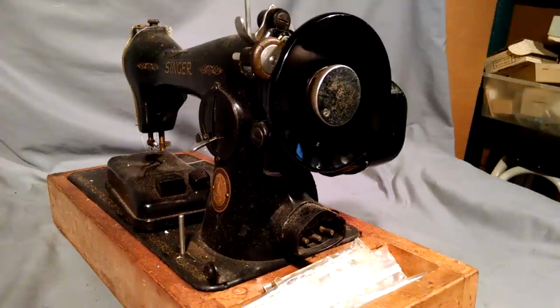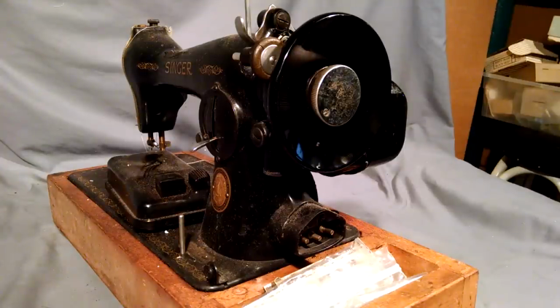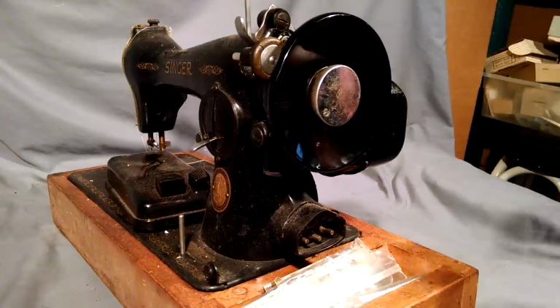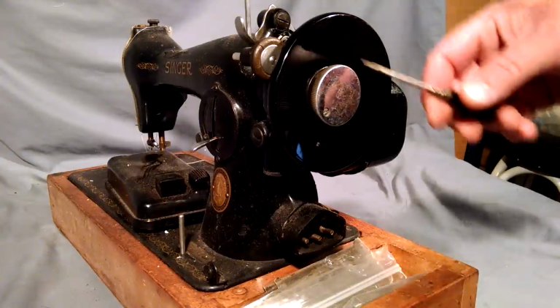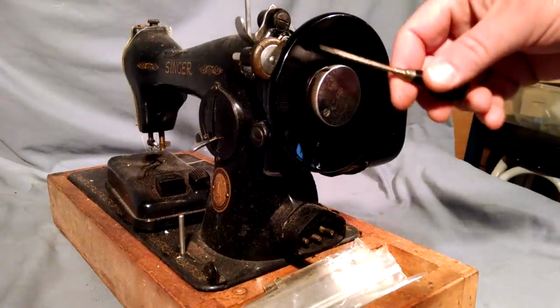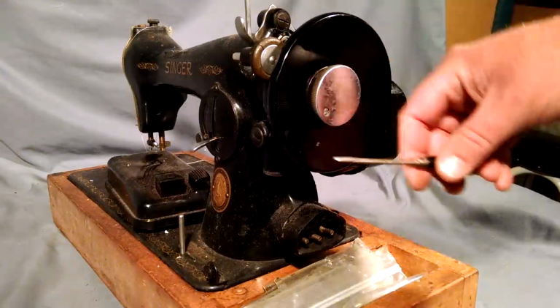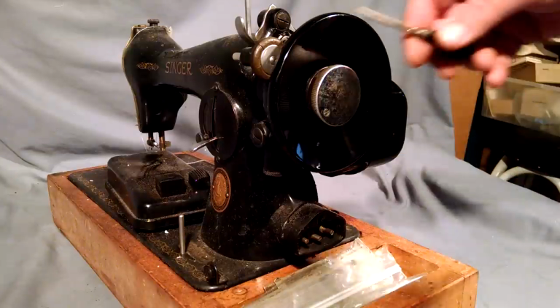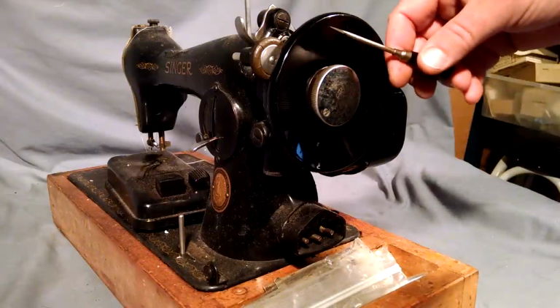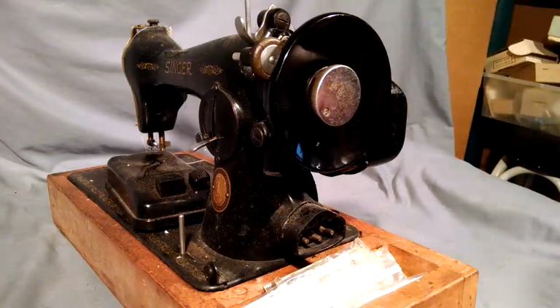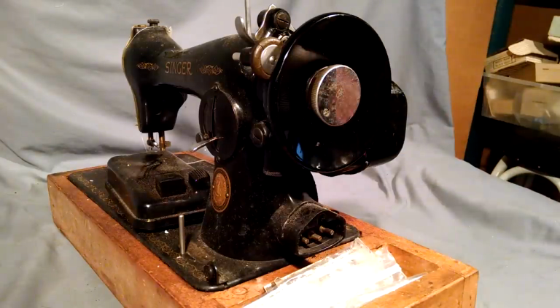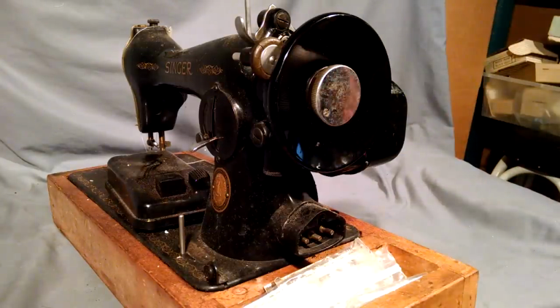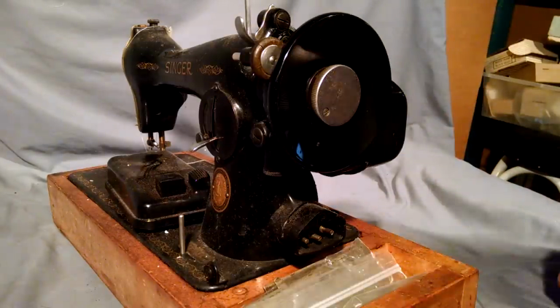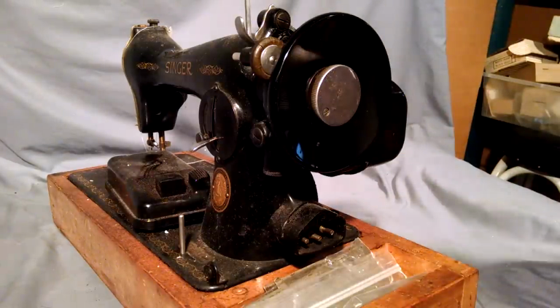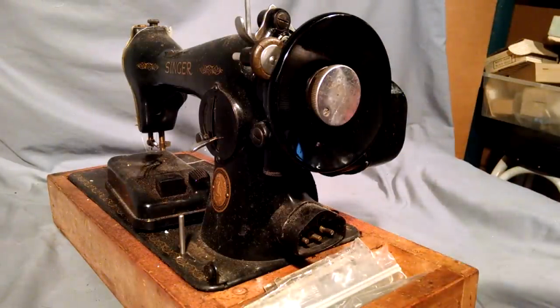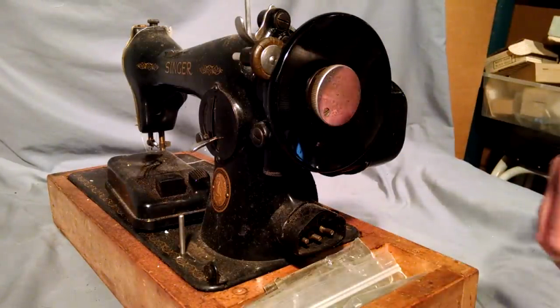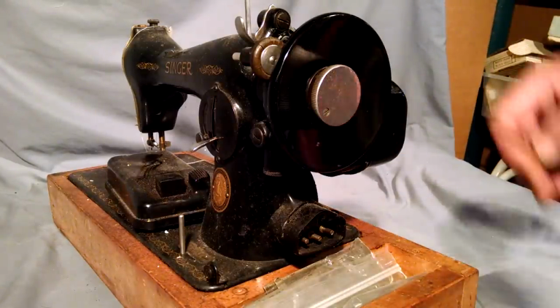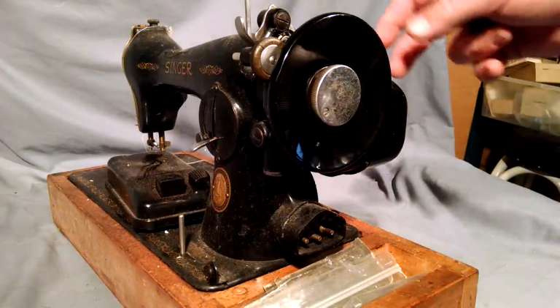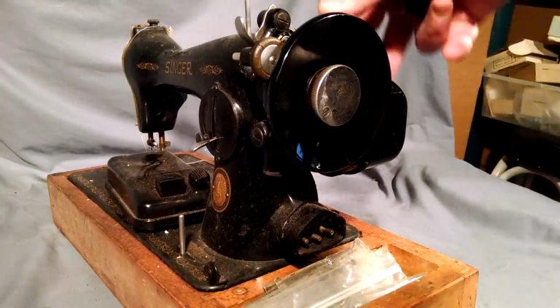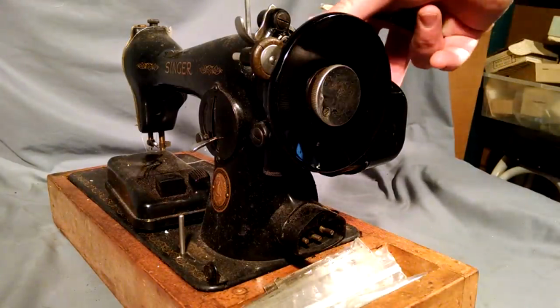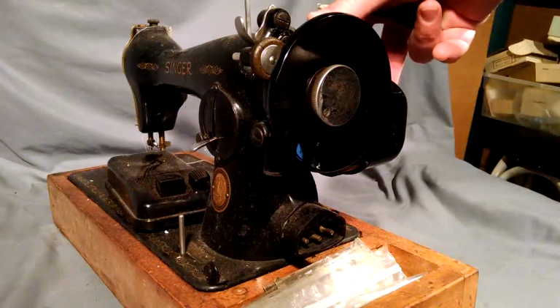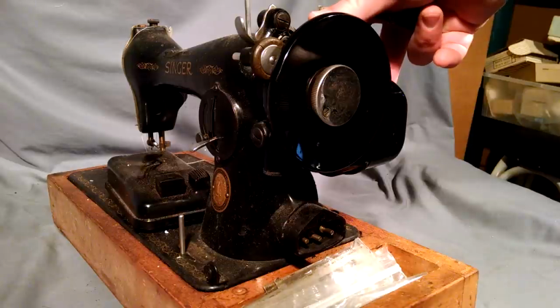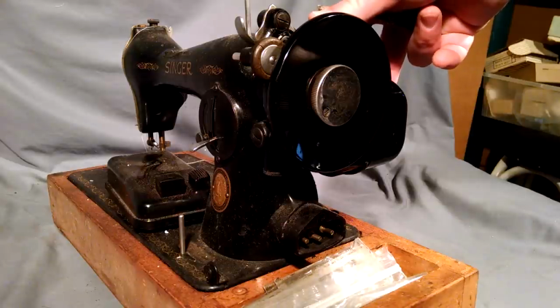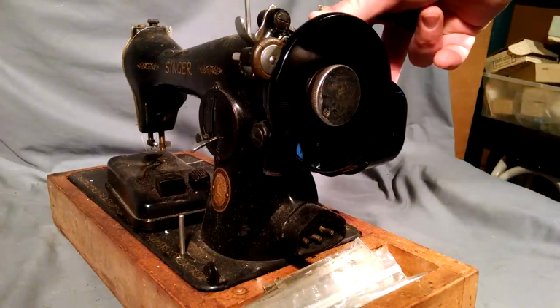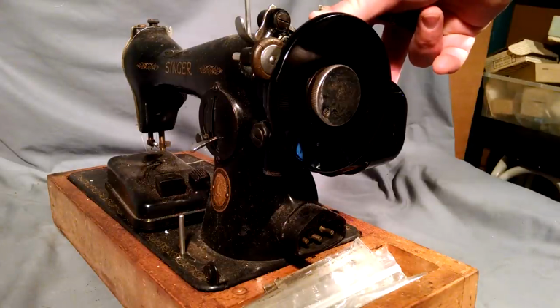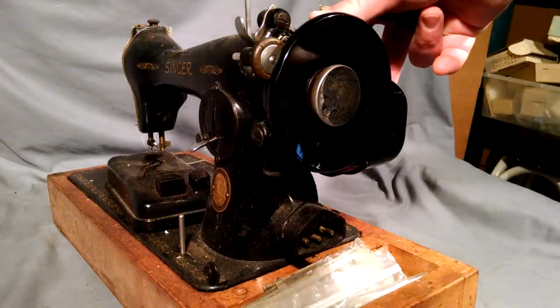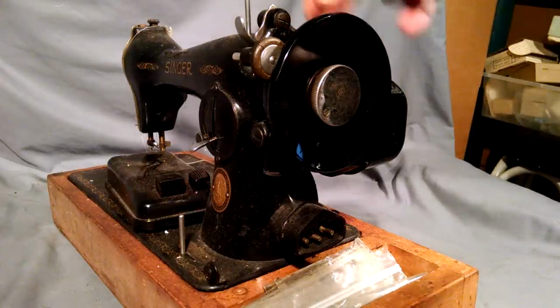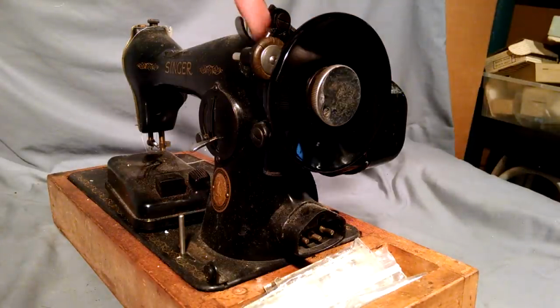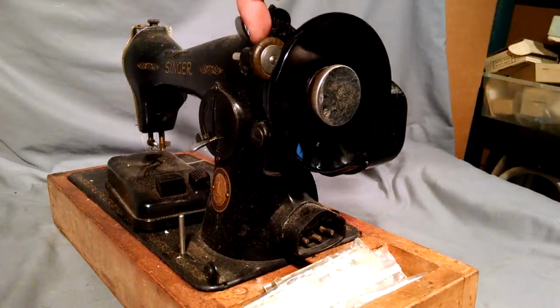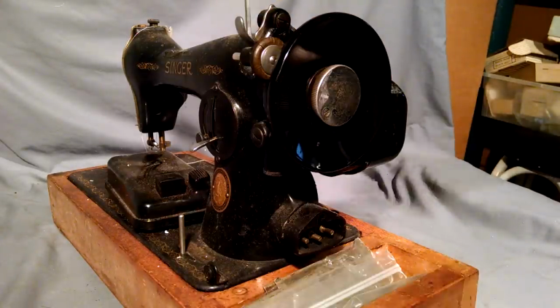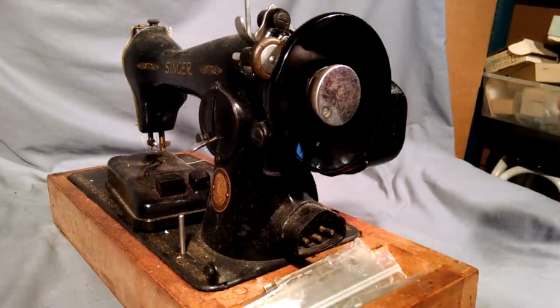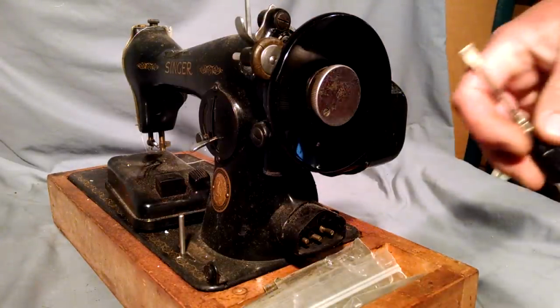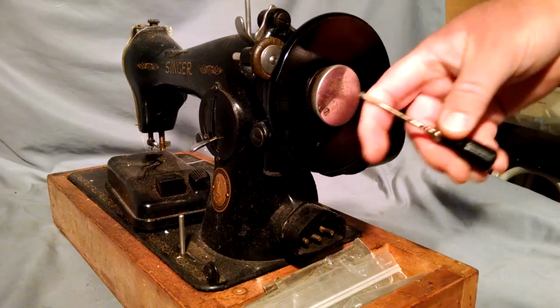This video is going to show you how to remove the balance wheel from Singer model 1591's and 201's. They both have the same motor housing, they just have different bobbin winders.